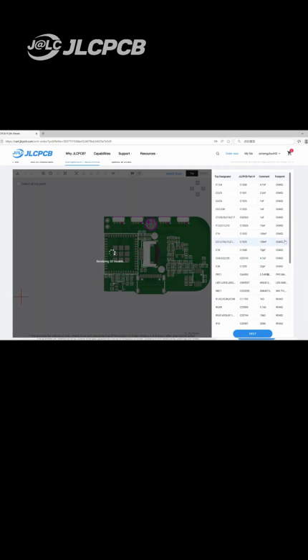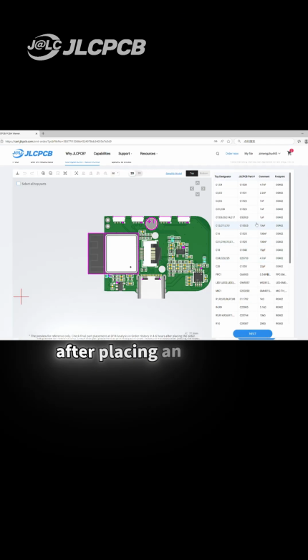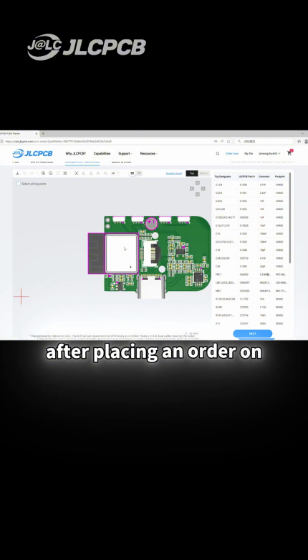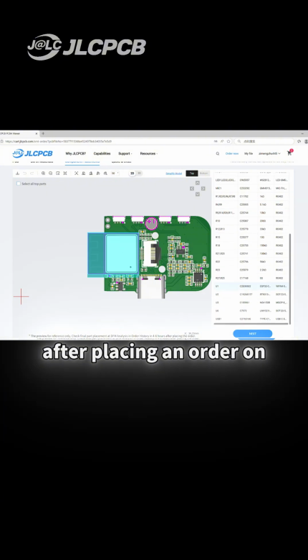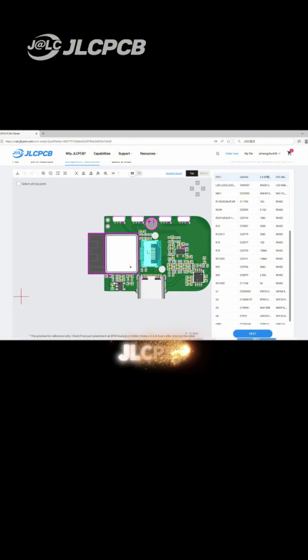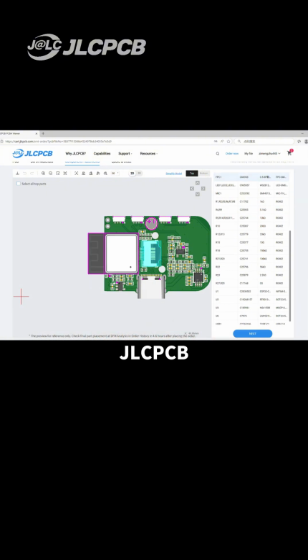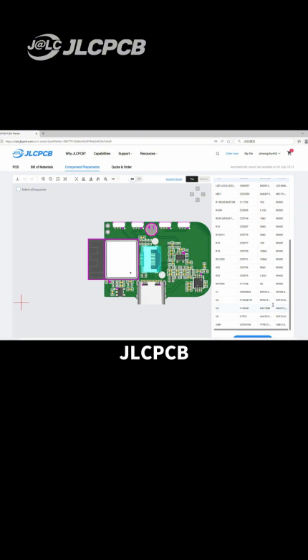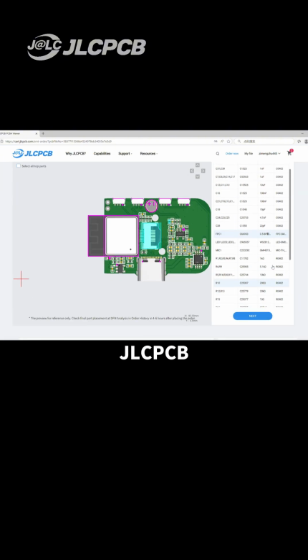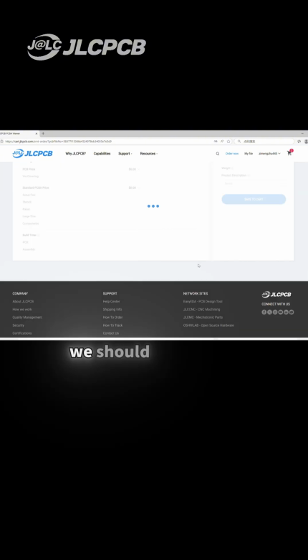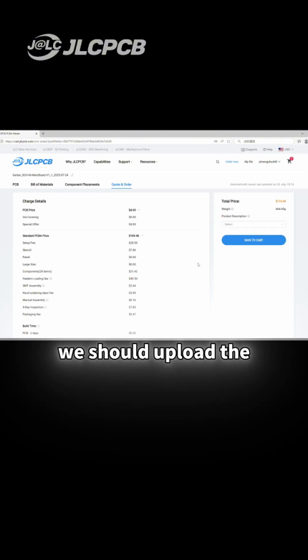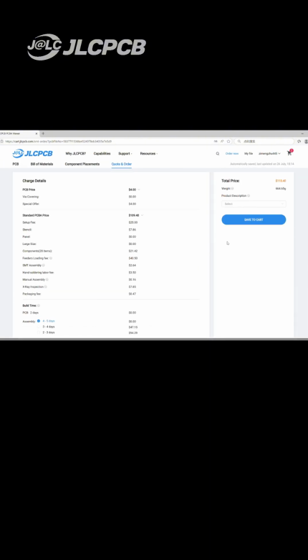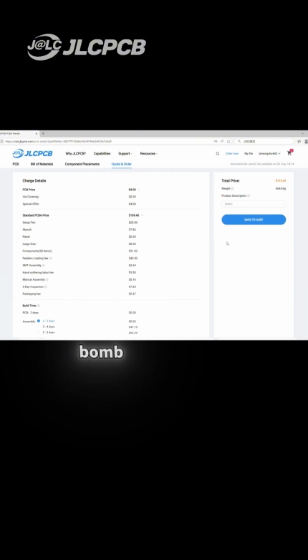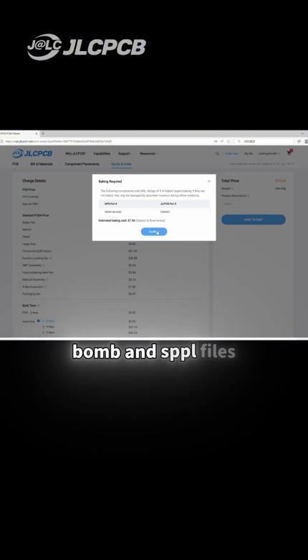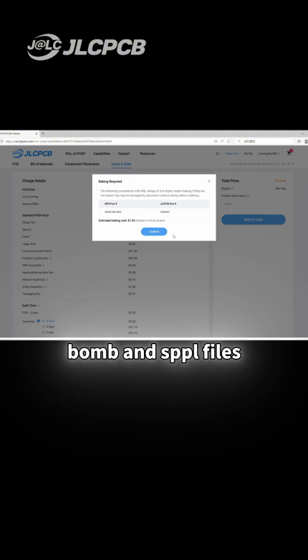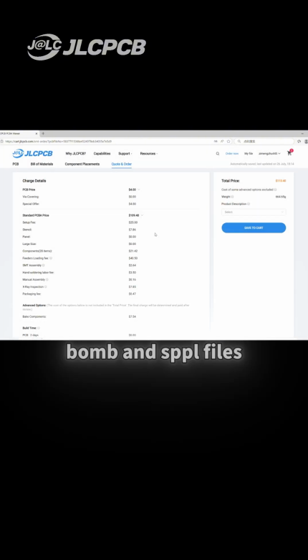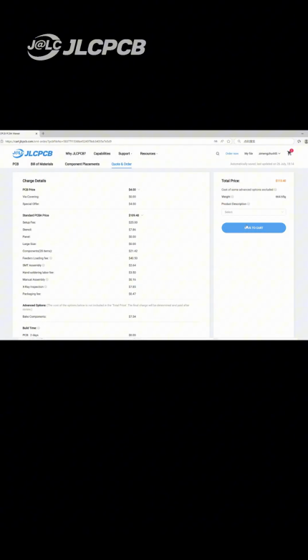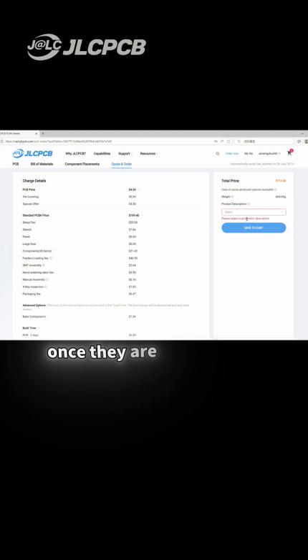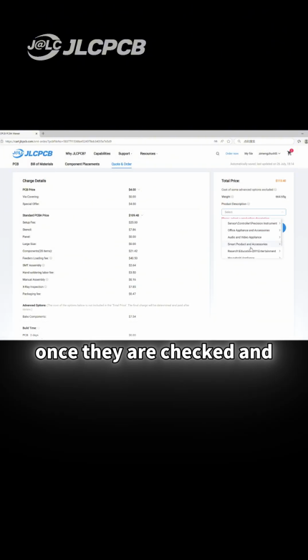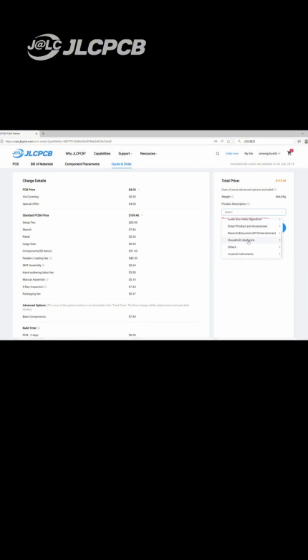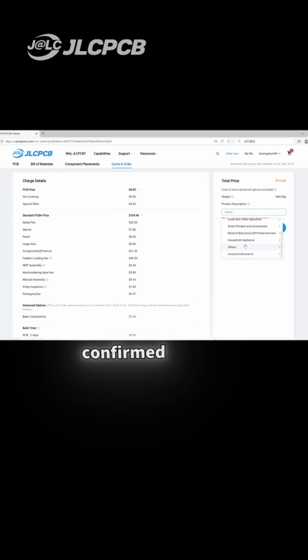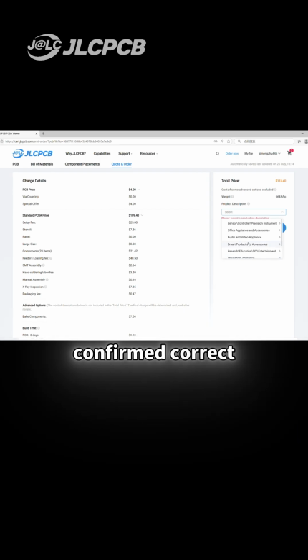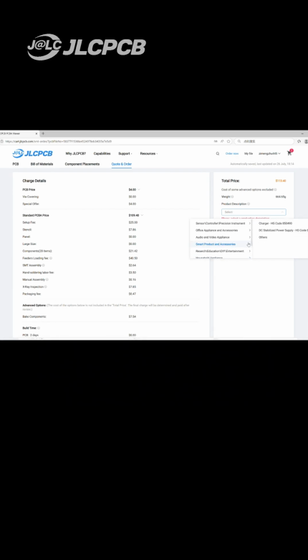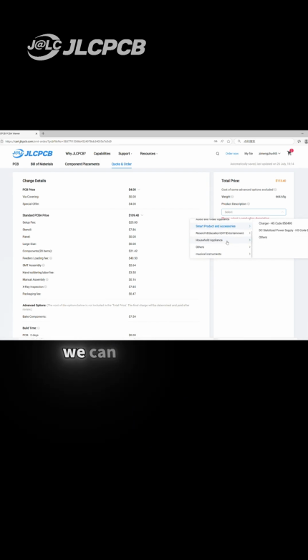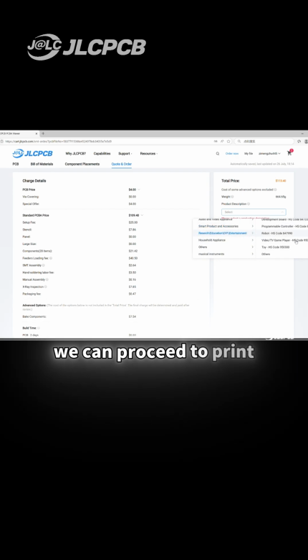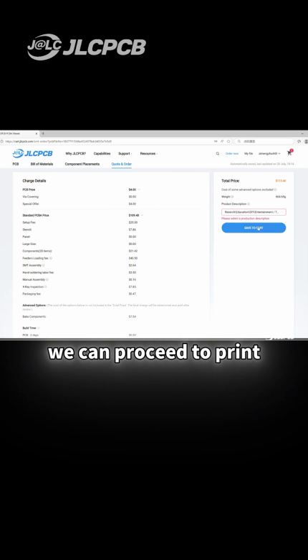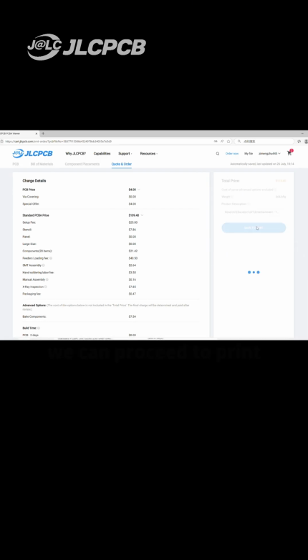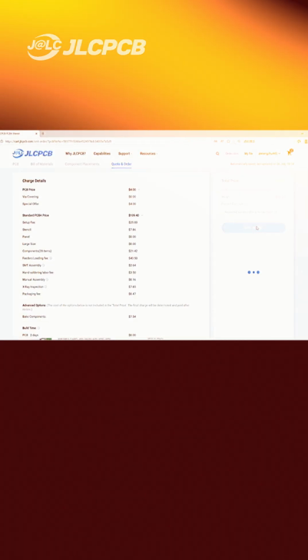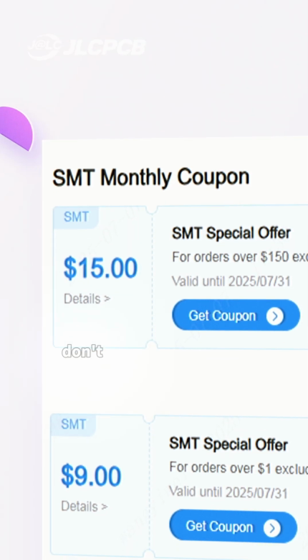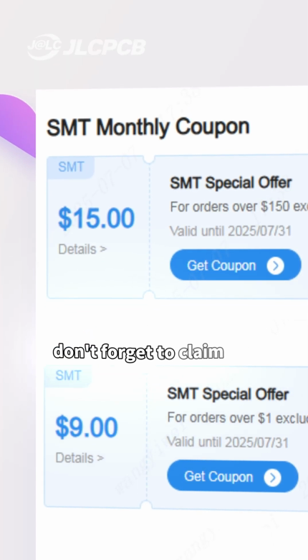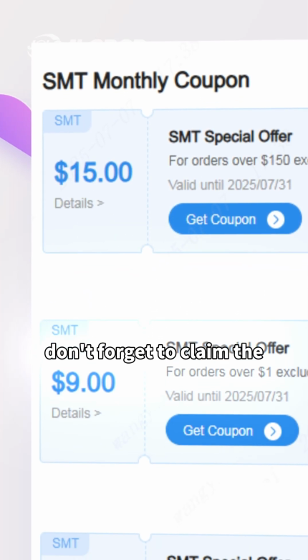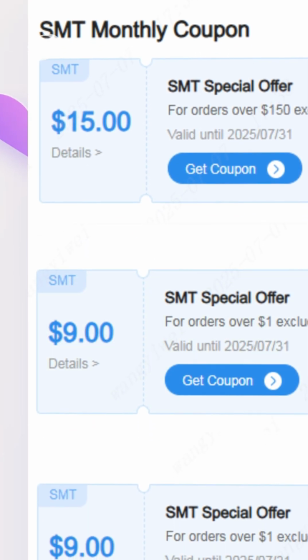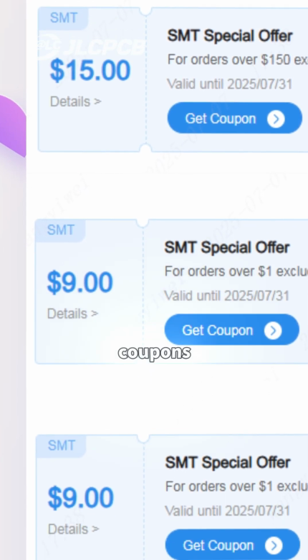After placing an order on JLCPCB, we should upload the BOM and CPL files. Once they are checked and confirmed correct, we can proceed to print. Don't forget to claim the coupons.